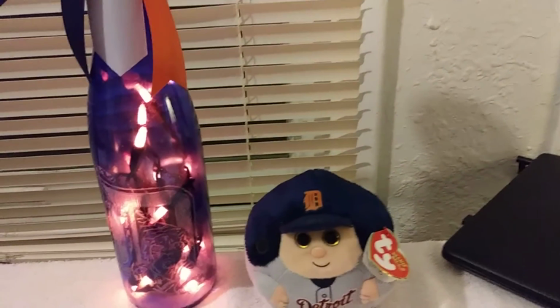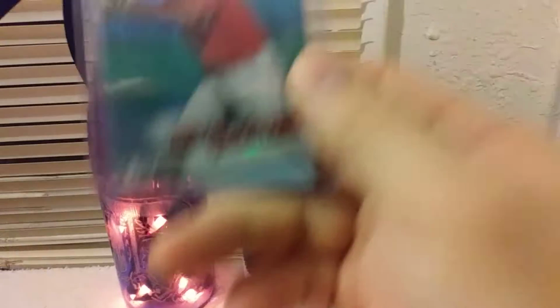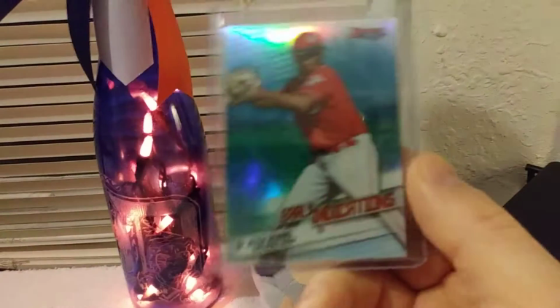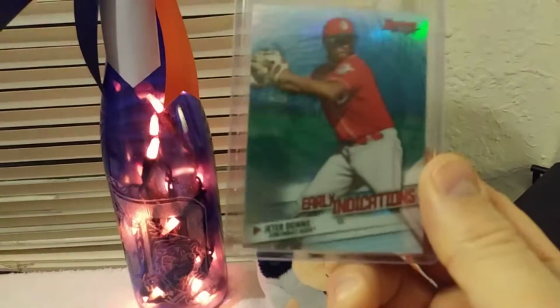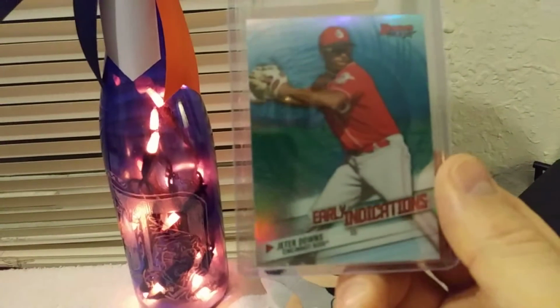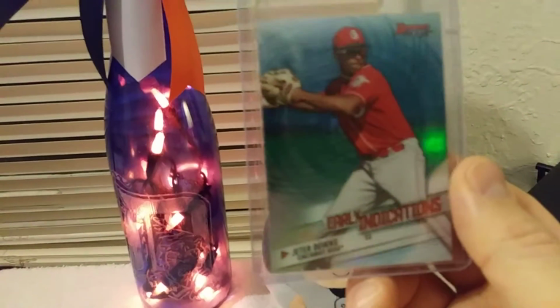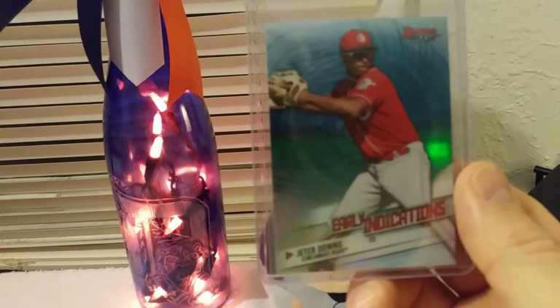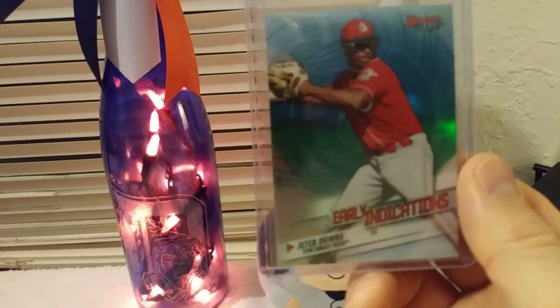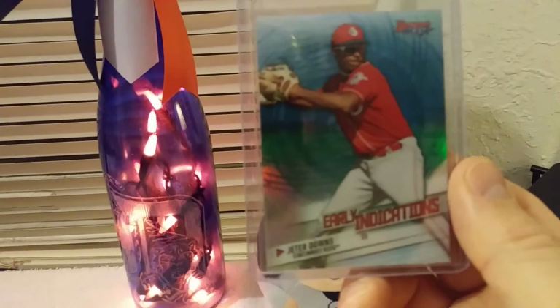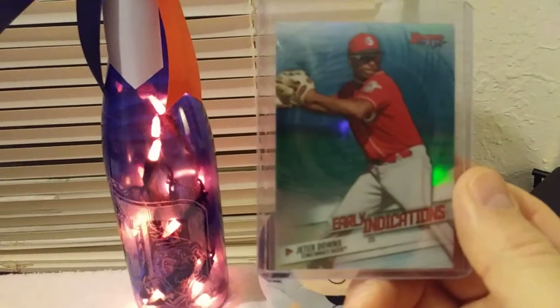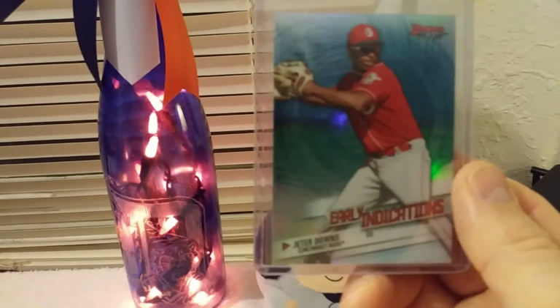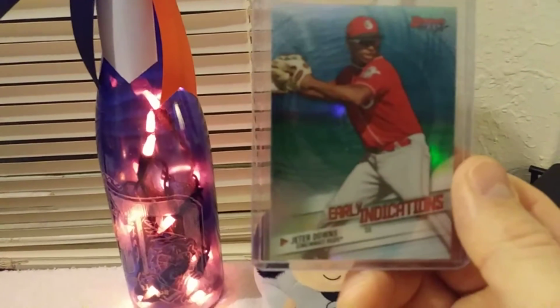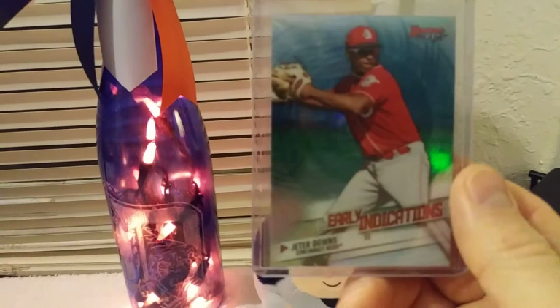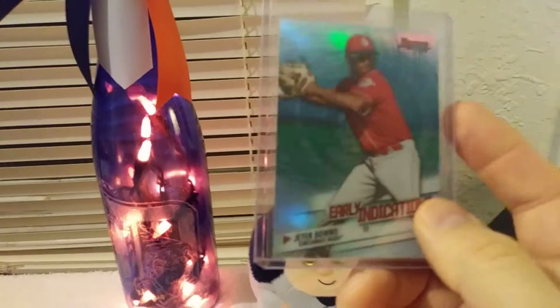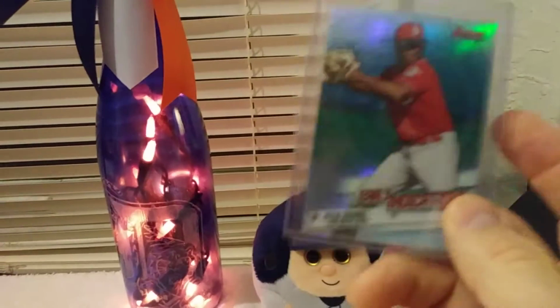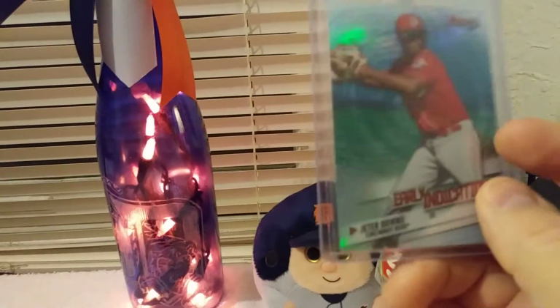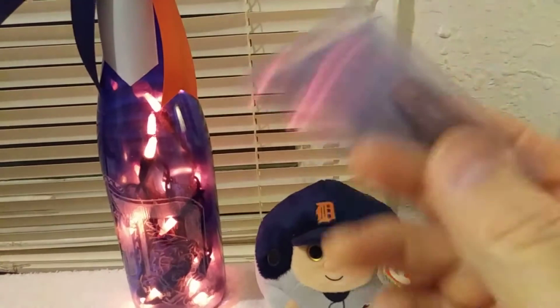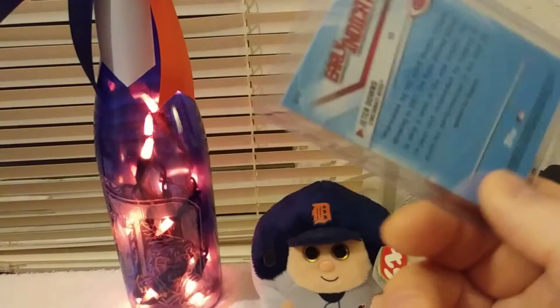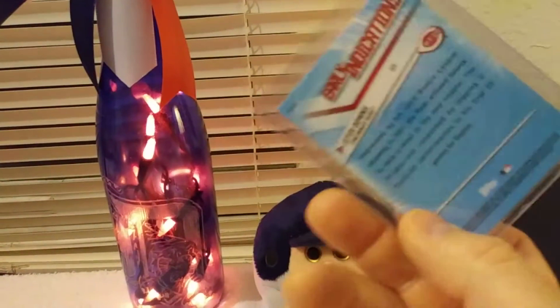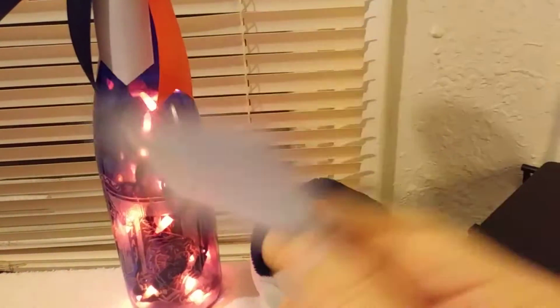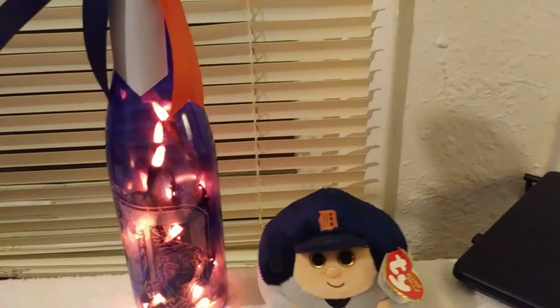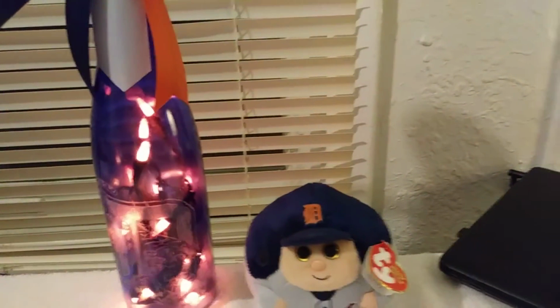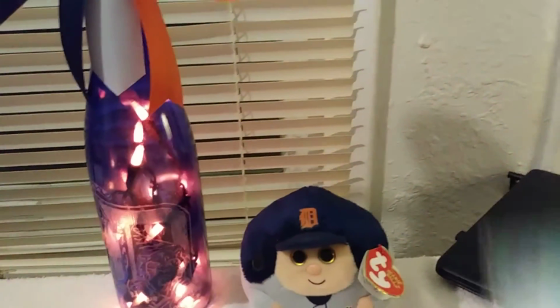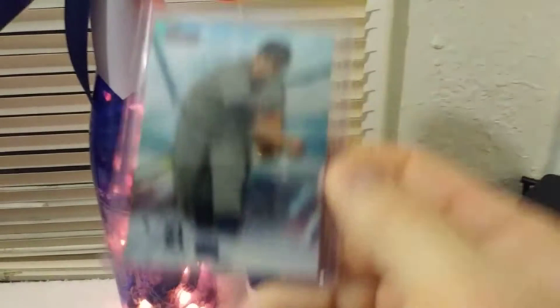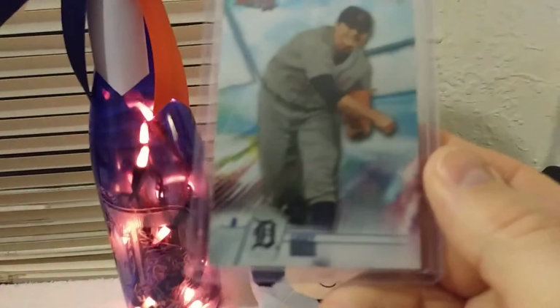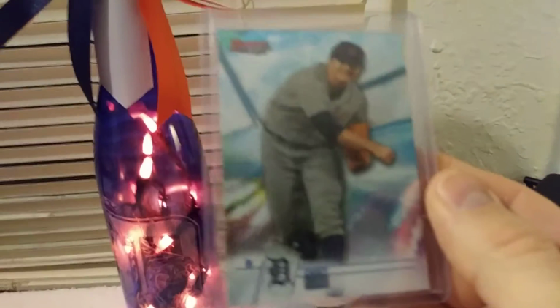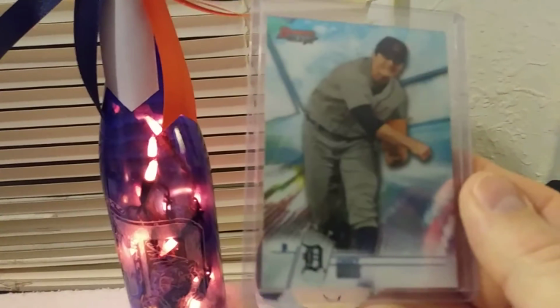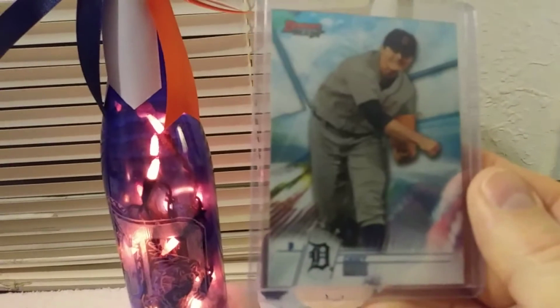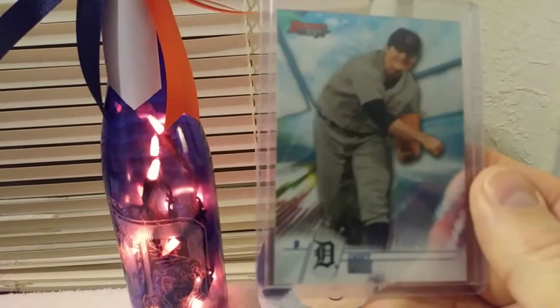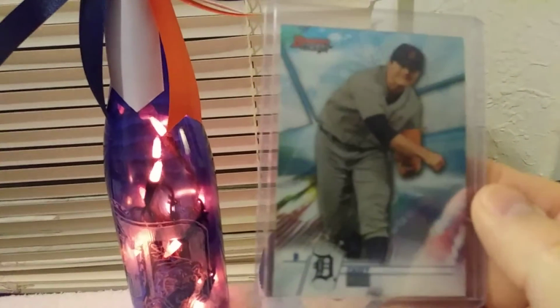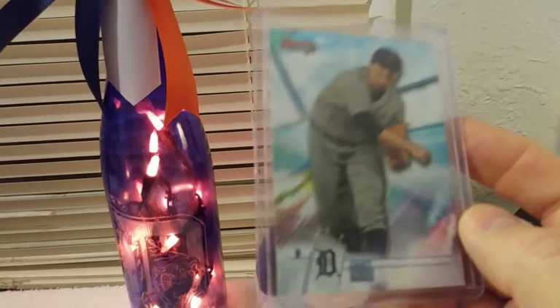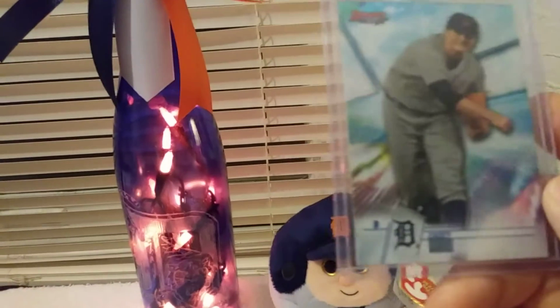New pickup. This is Bowman's Best Early Indicators, Jeter Downs. Another pickup — number one overall draft pick, Casey Mize.